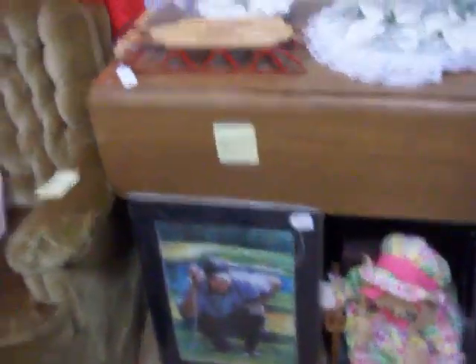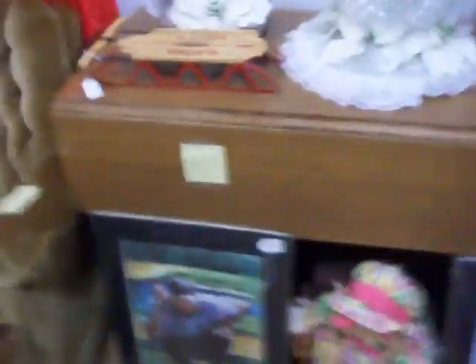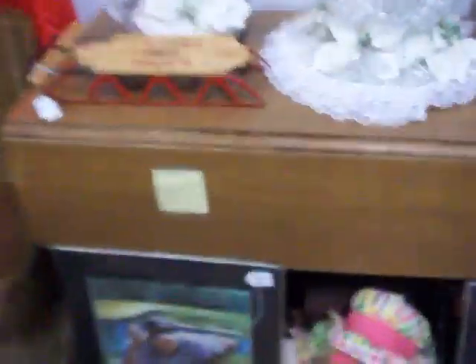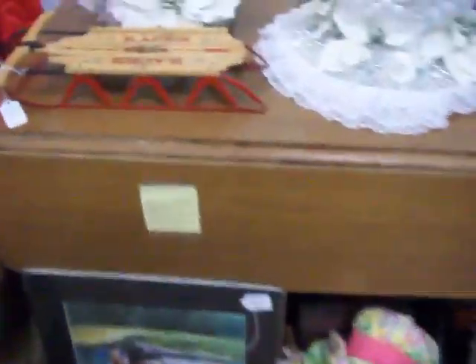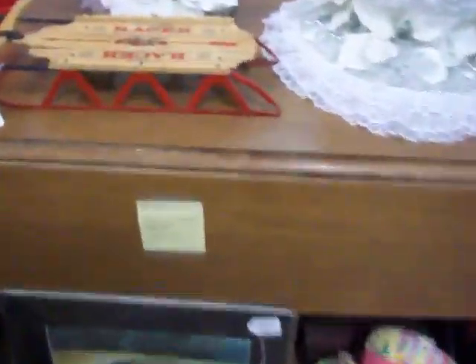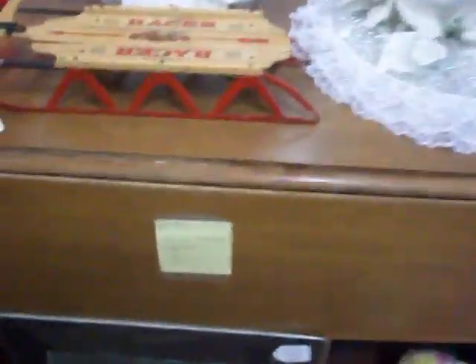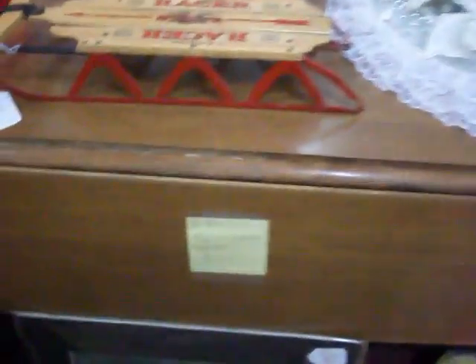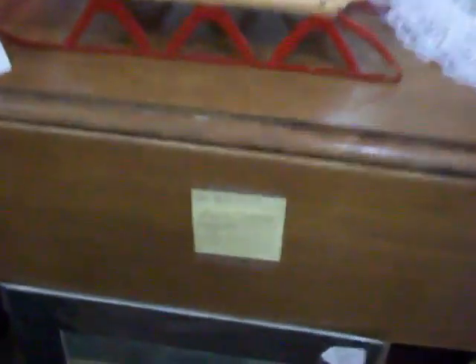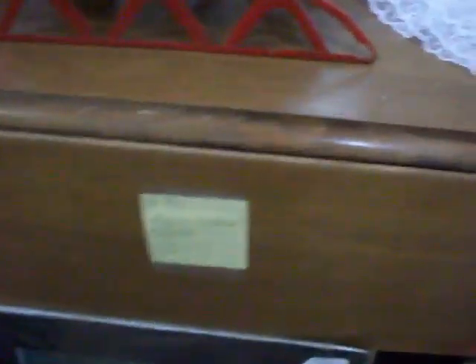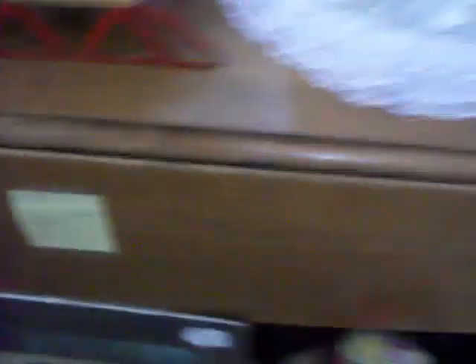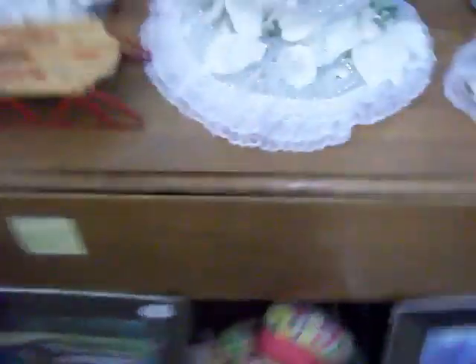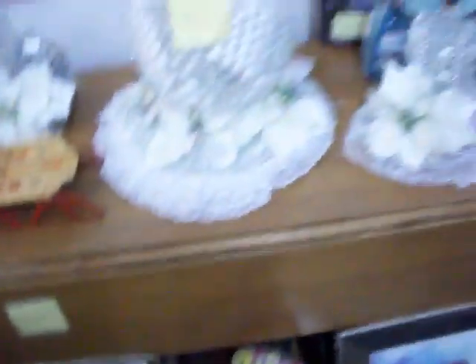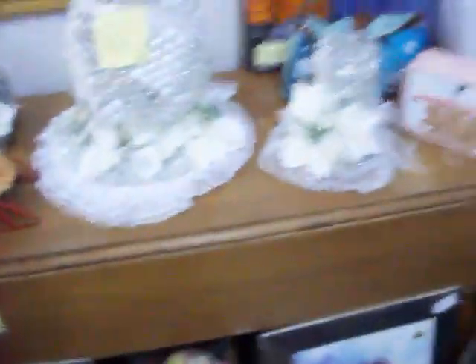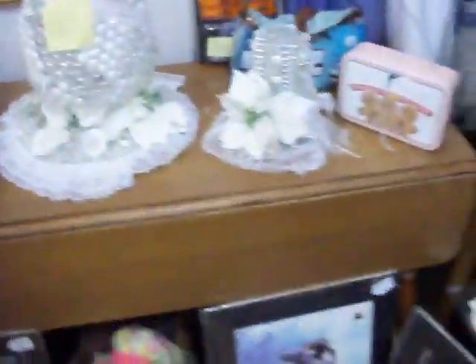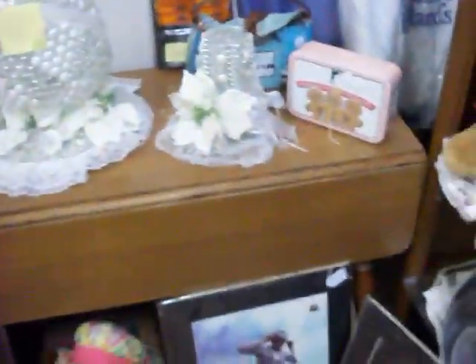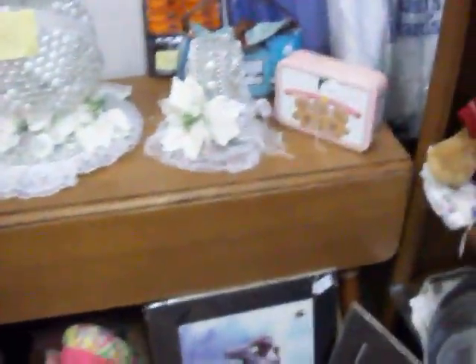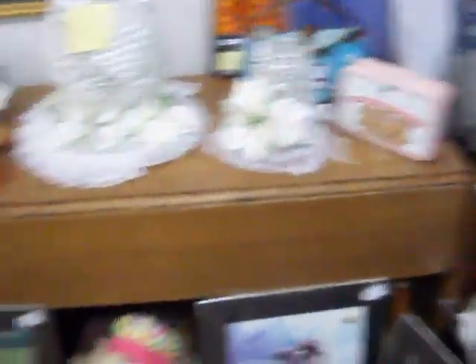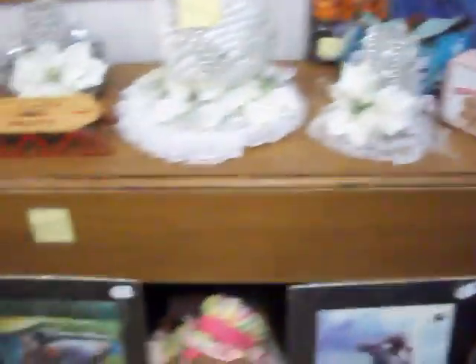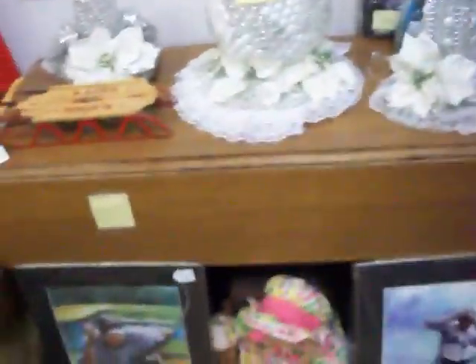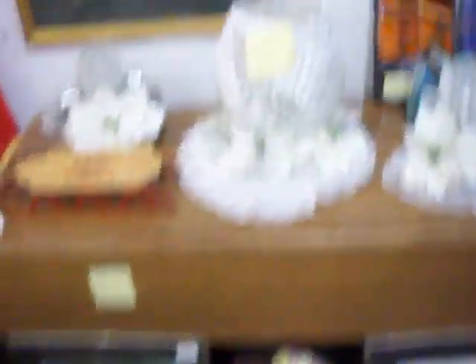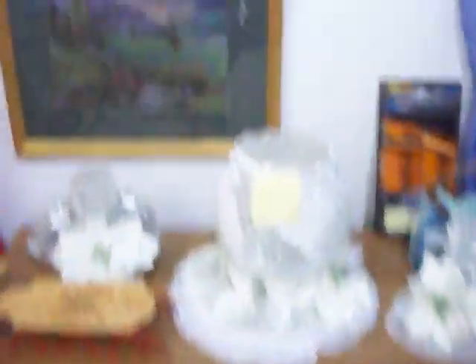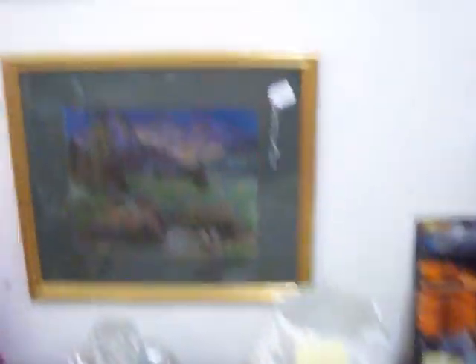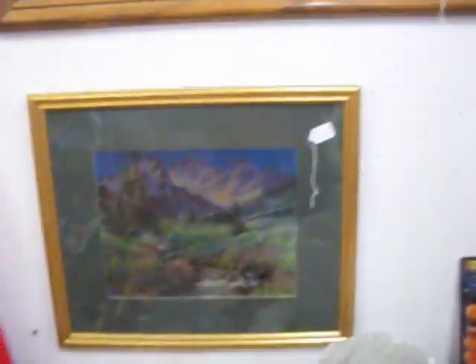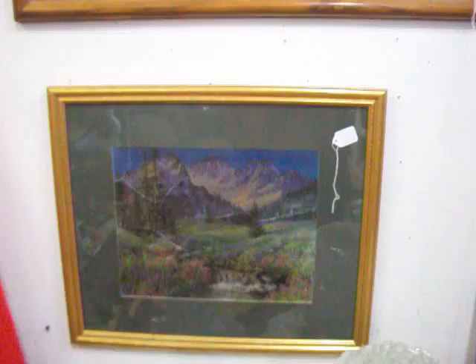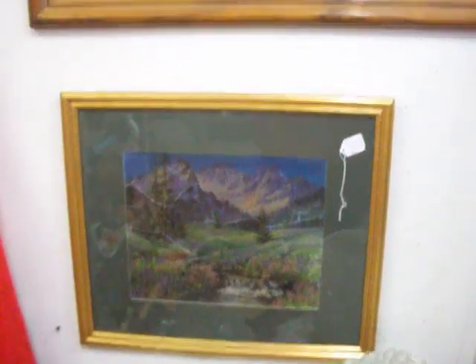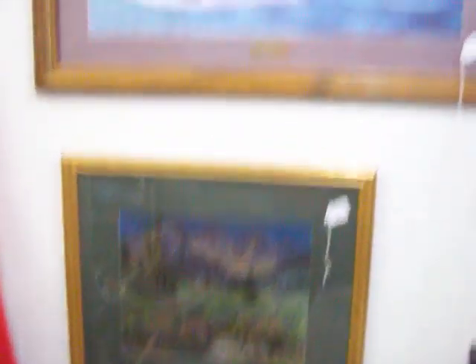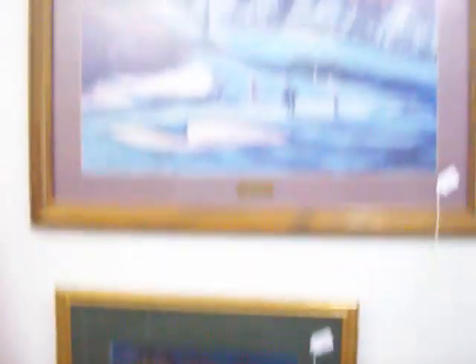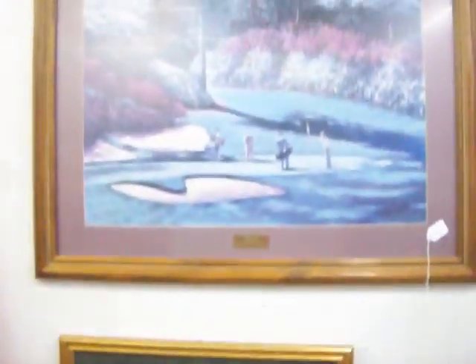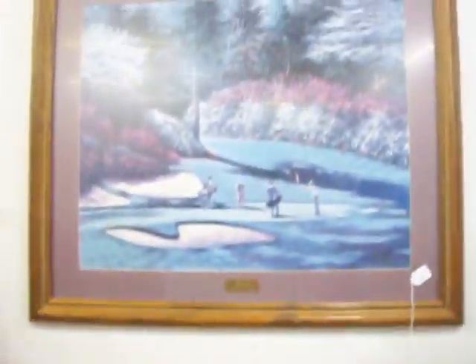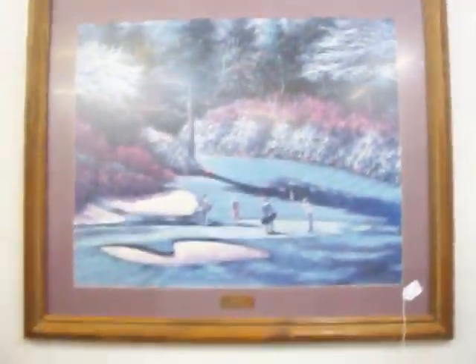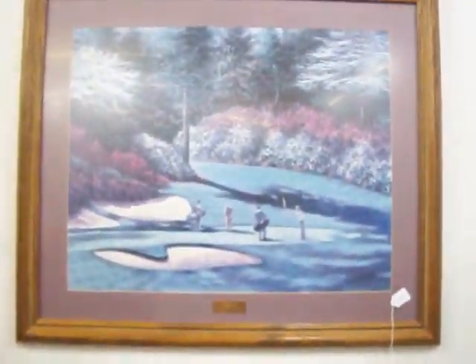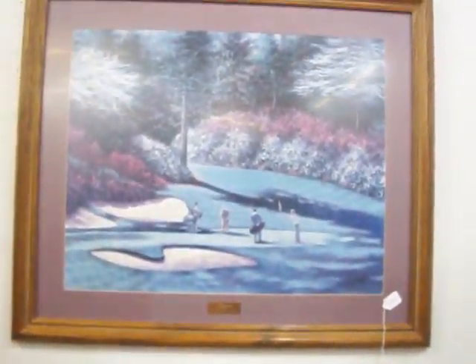Got a nice drop leaf maple table here for just $45.00. Got some pictures here on the wall as well.